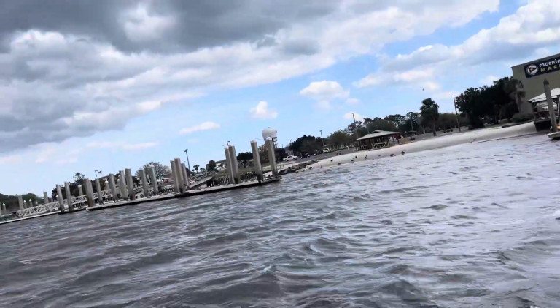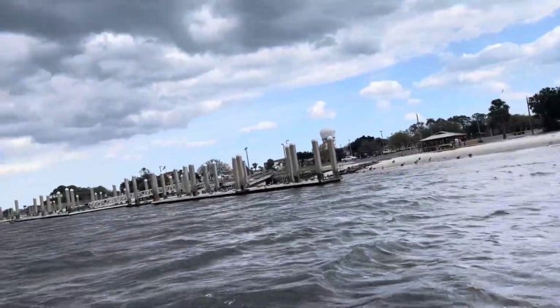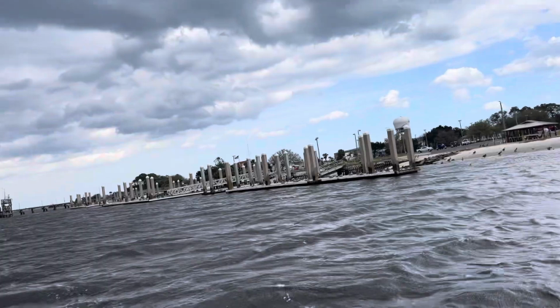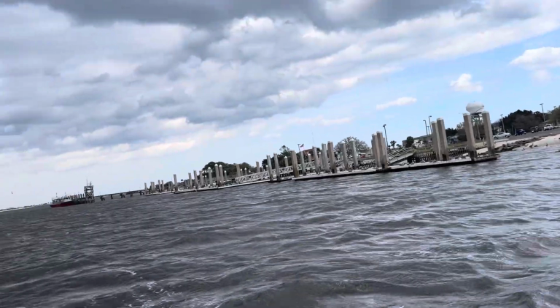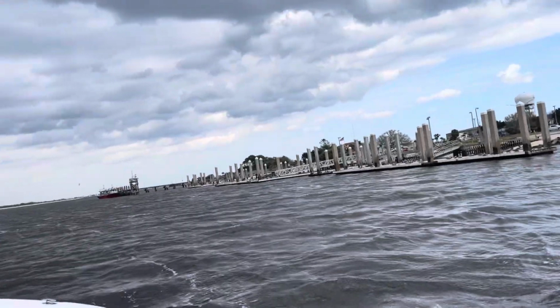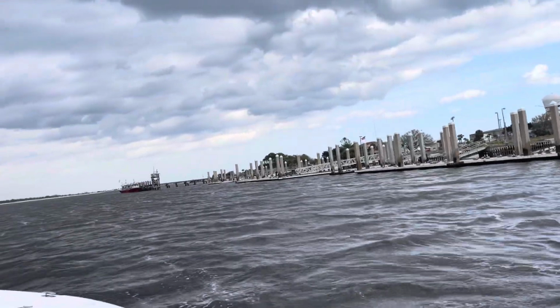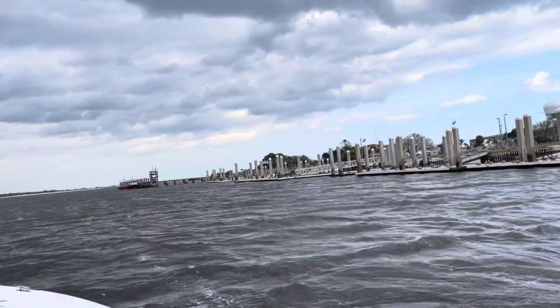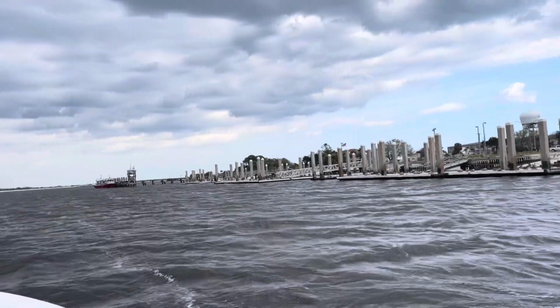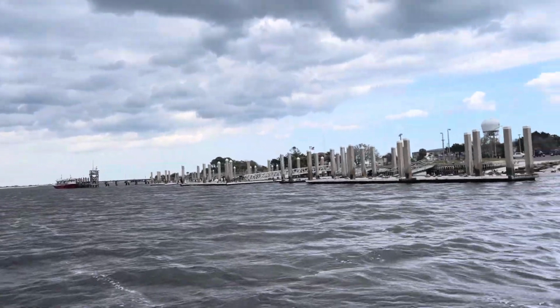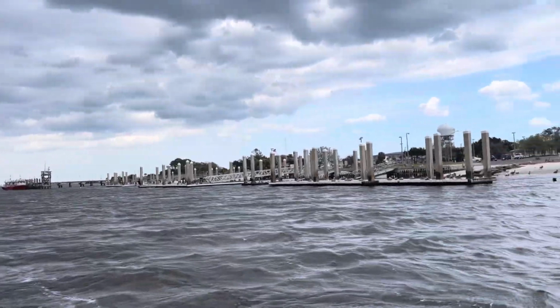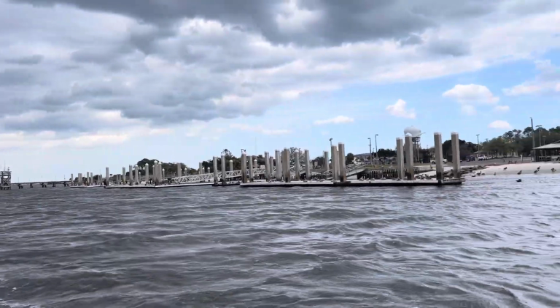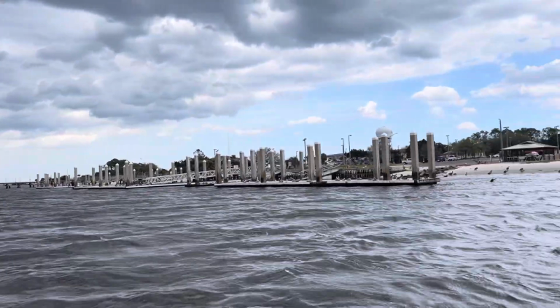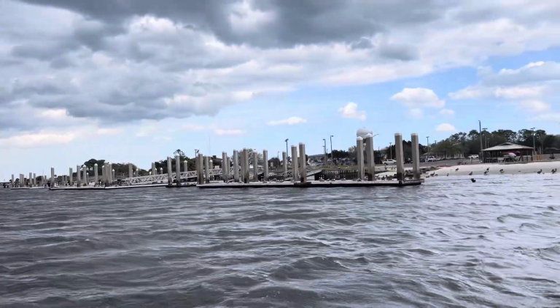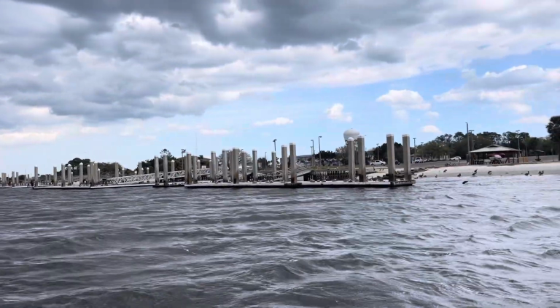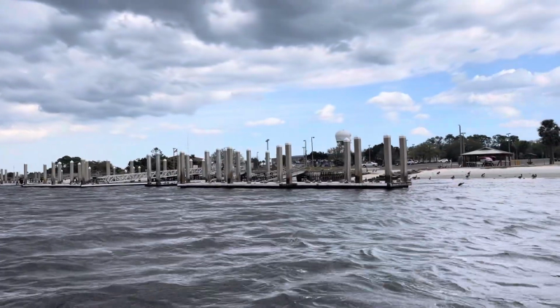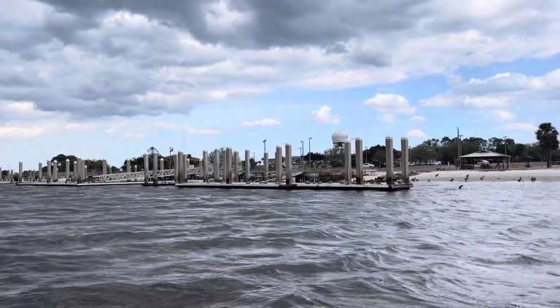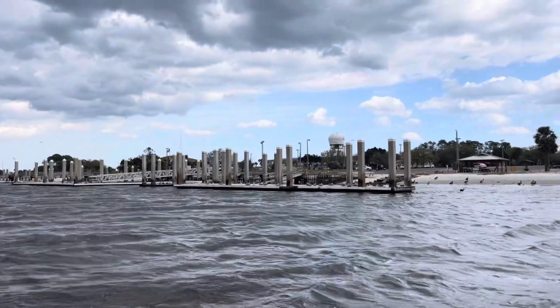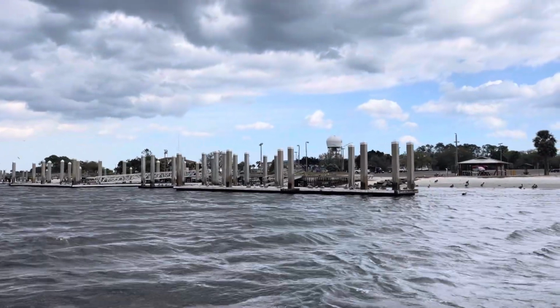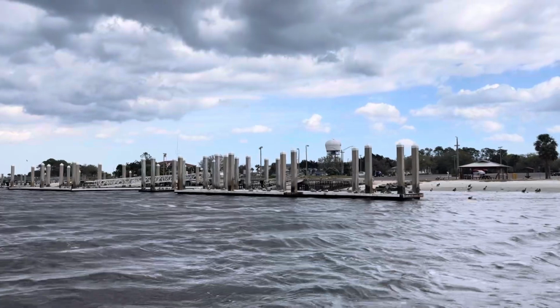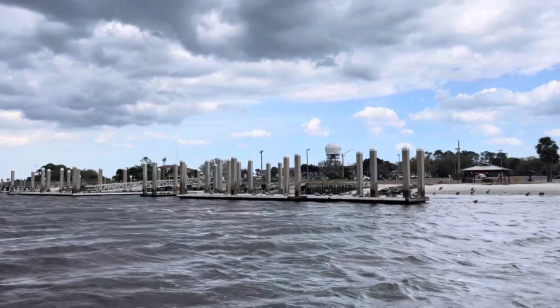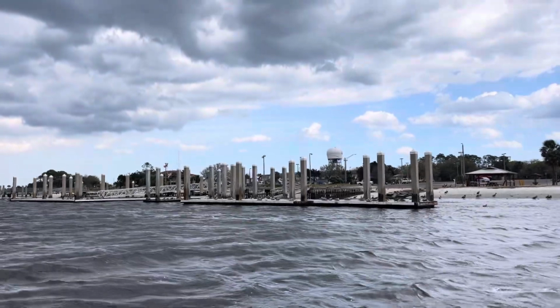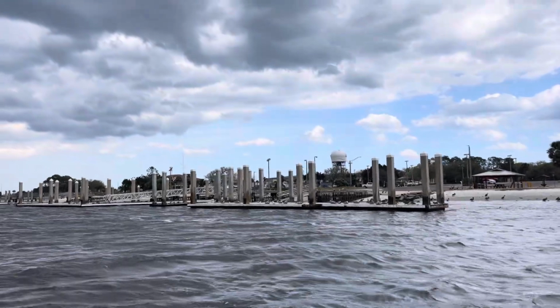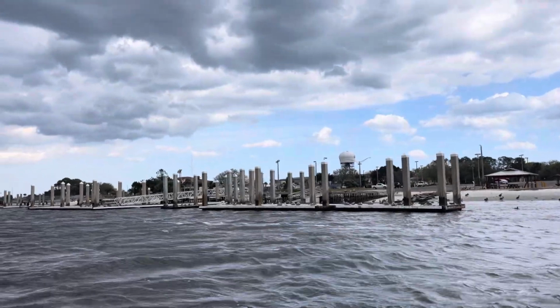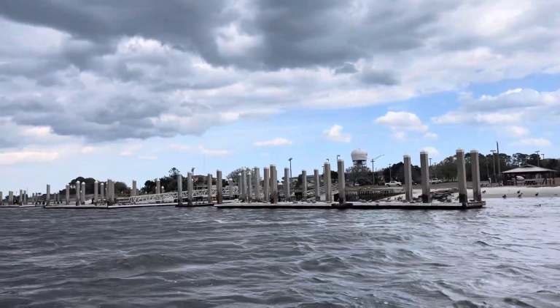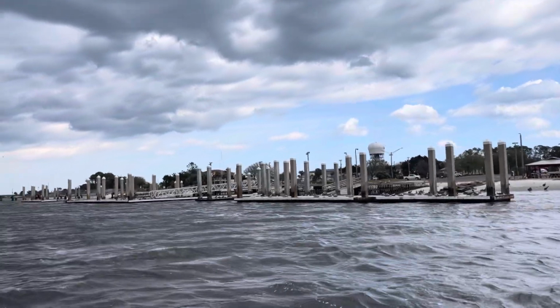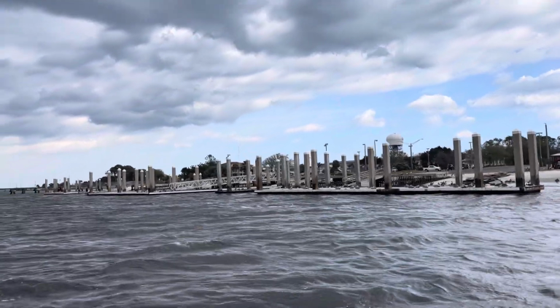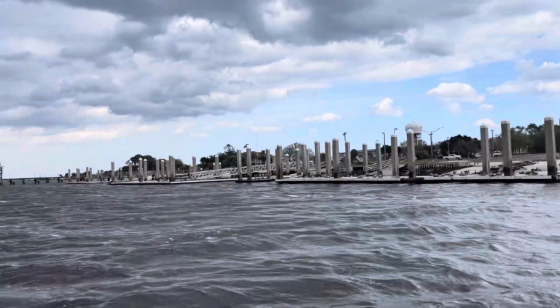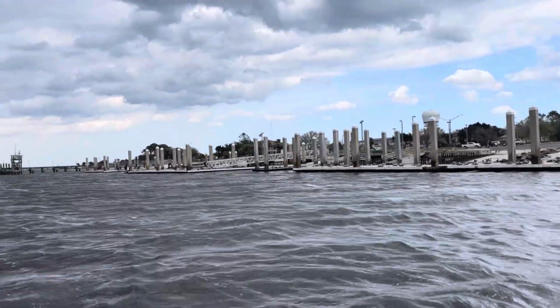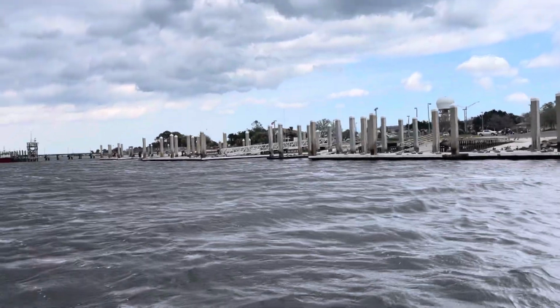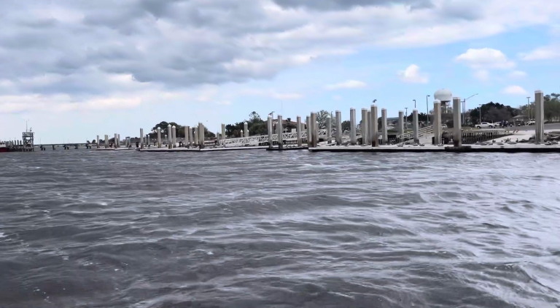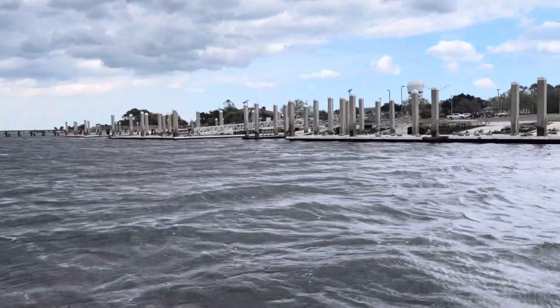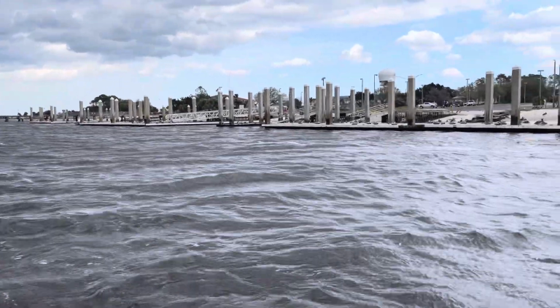All right, again, it's February. It was 83 degrees — feels more like about 70 right now. 15 mile an hour winds. We're going to drop off the lake and head in.